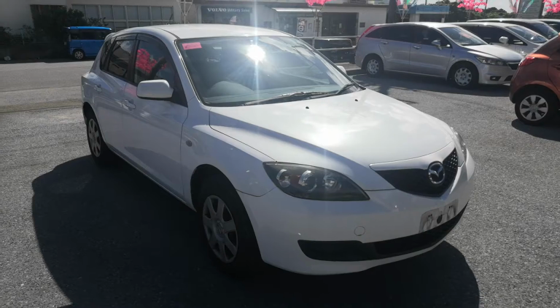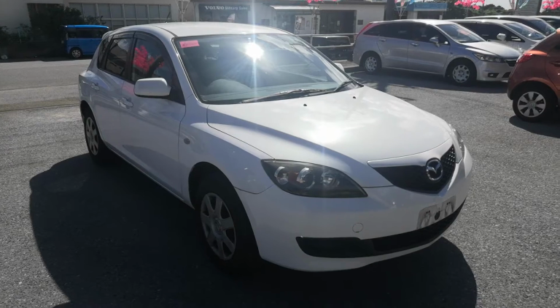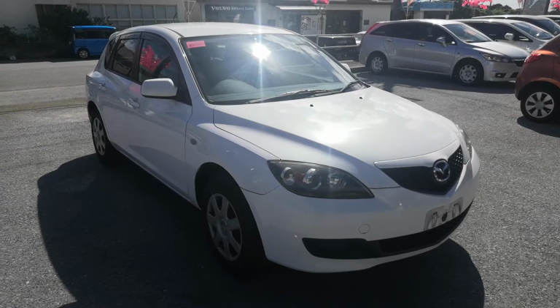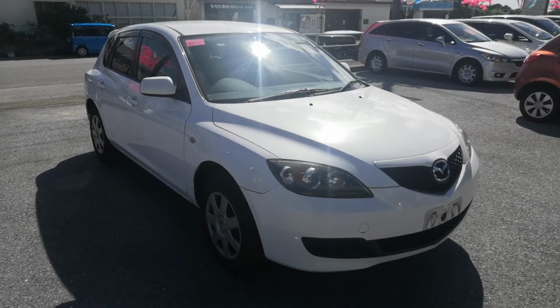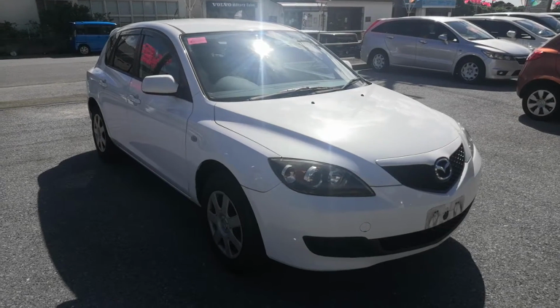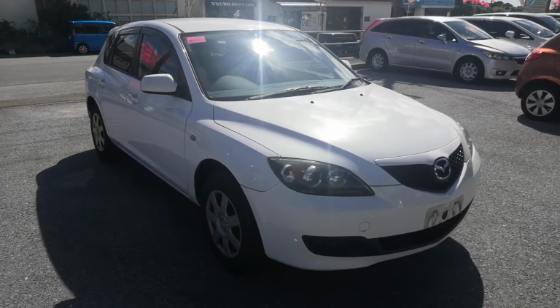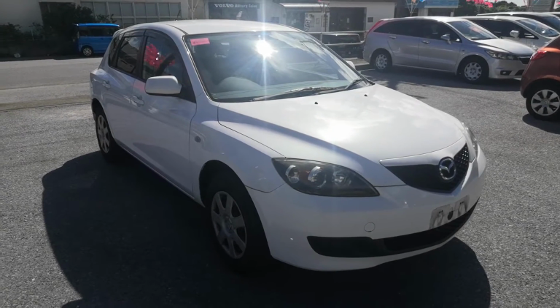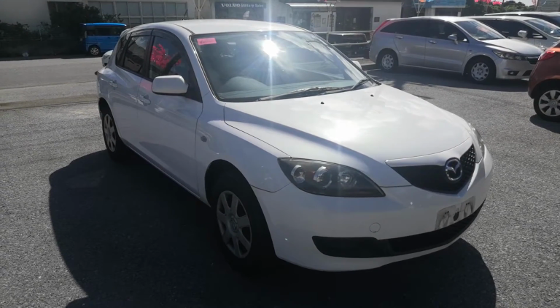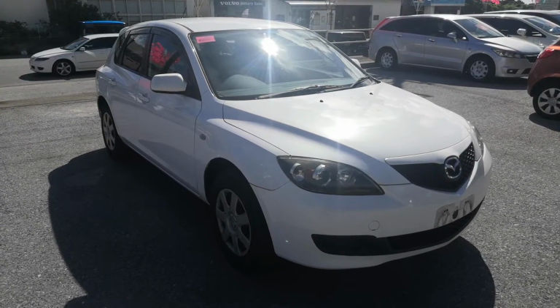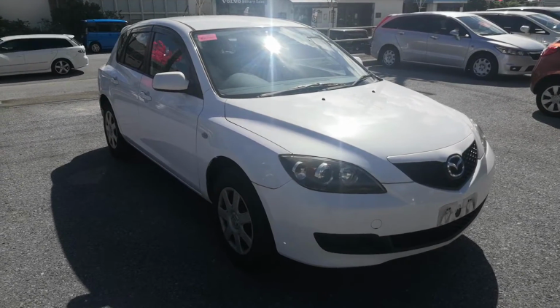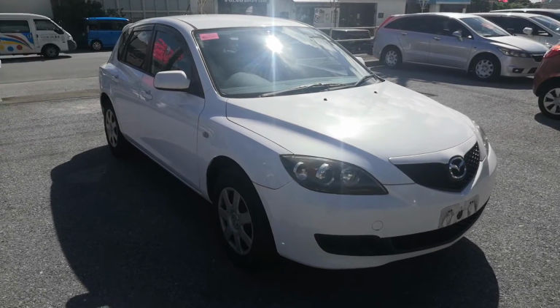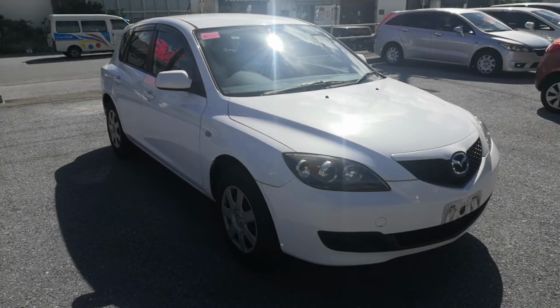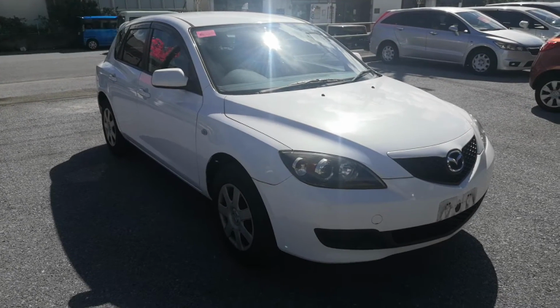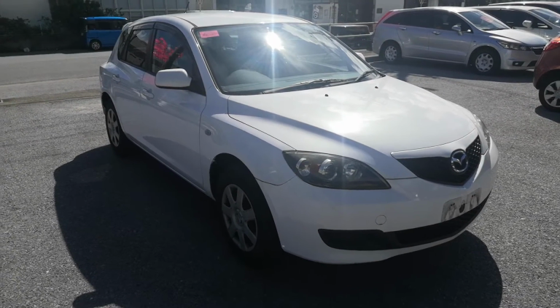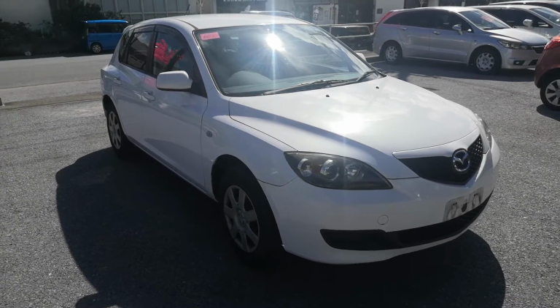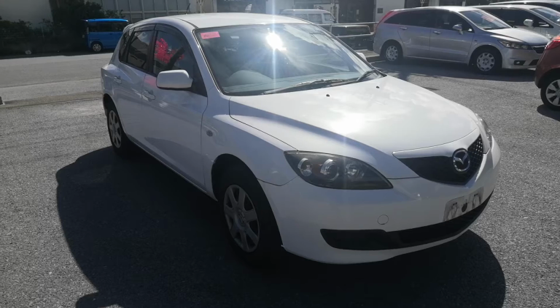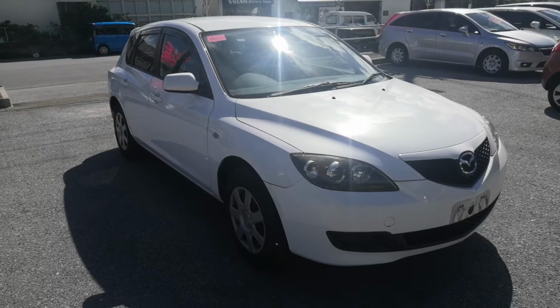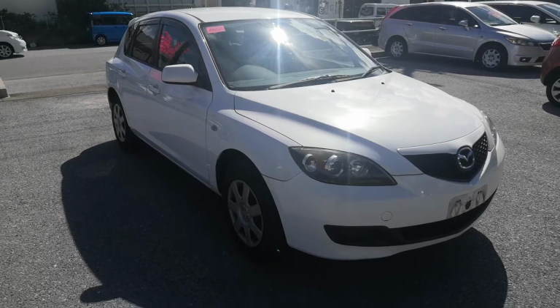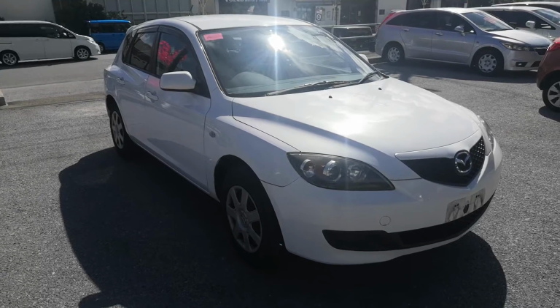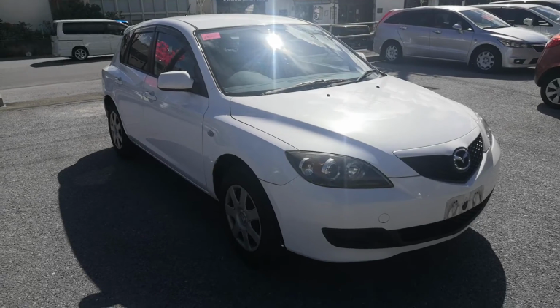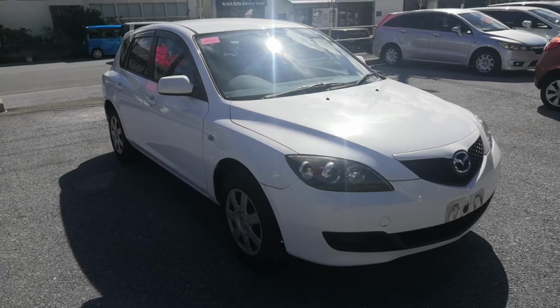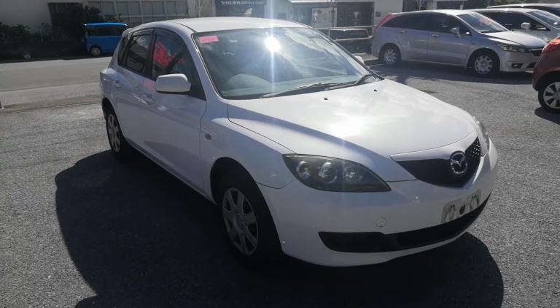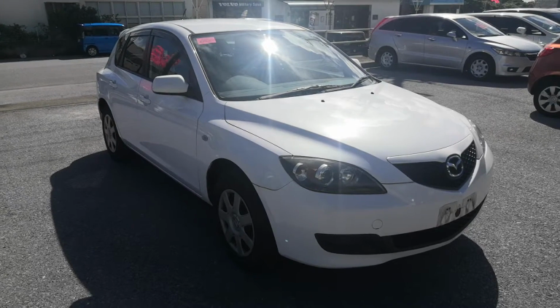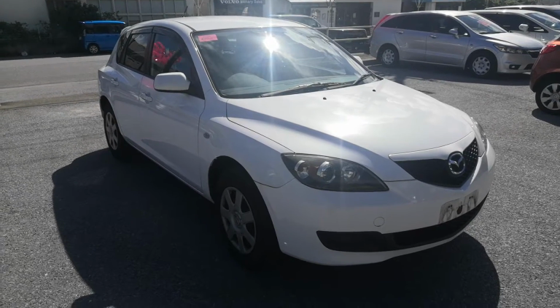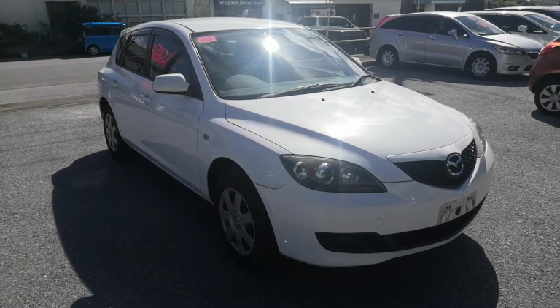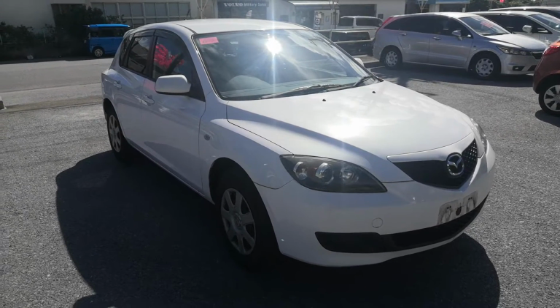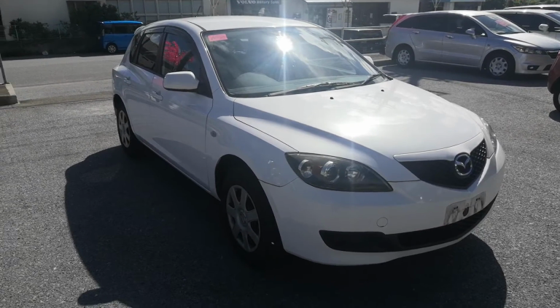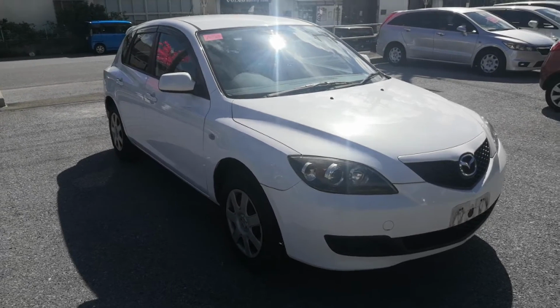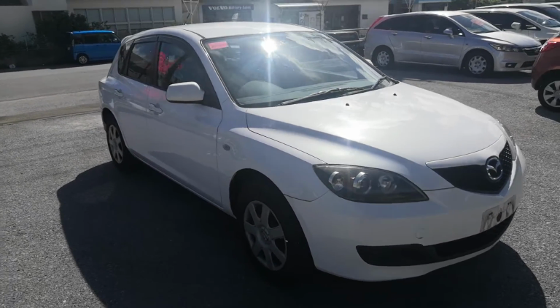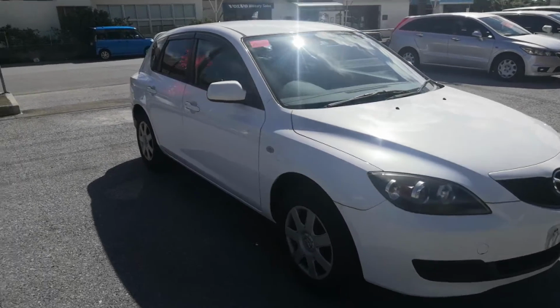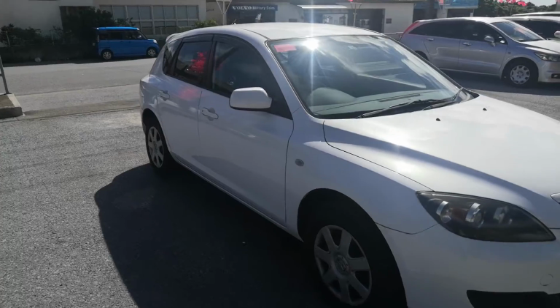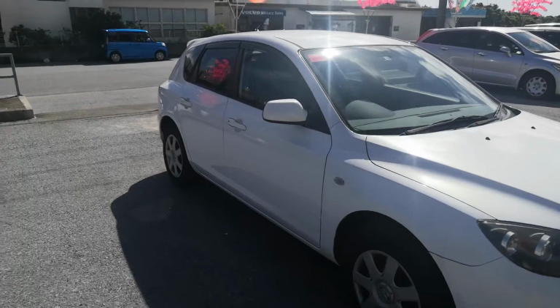Hey everybody, this is Don over at Johnny Z's Cars. Today I'm going to show you this 2006 Mazda Atenza Sport Wagon. It's got just under 98,000 kilometers on it, which is about 60,000 miles. Let's take a look around and show the features inside.